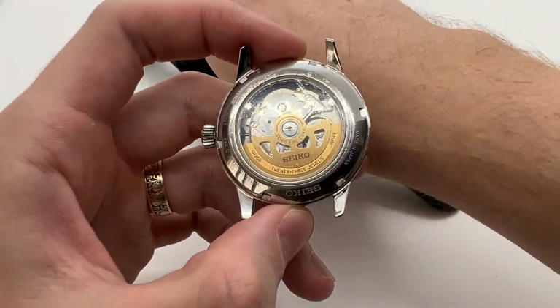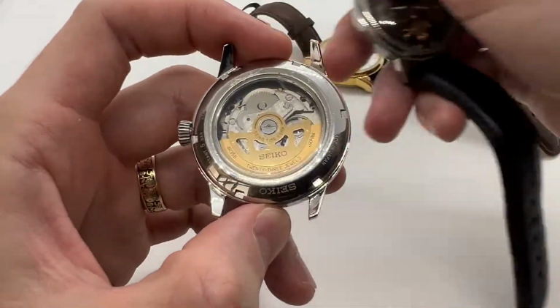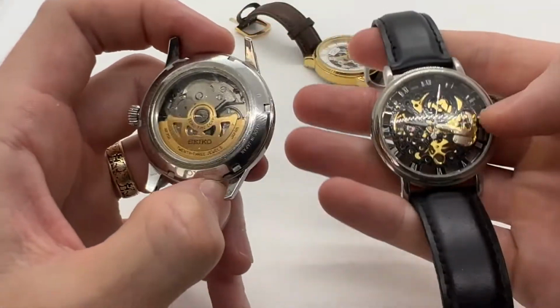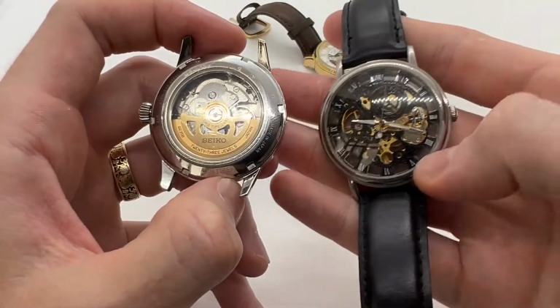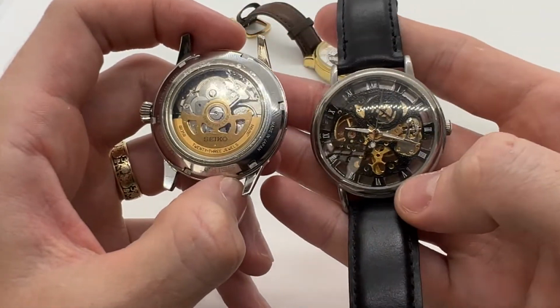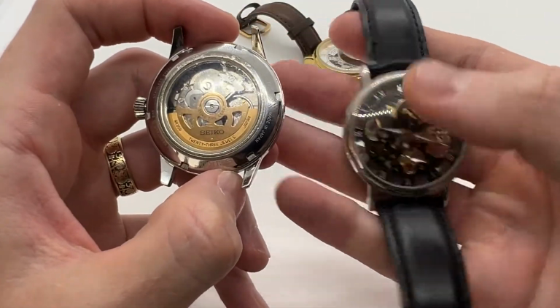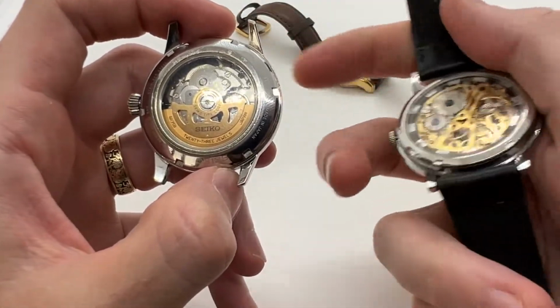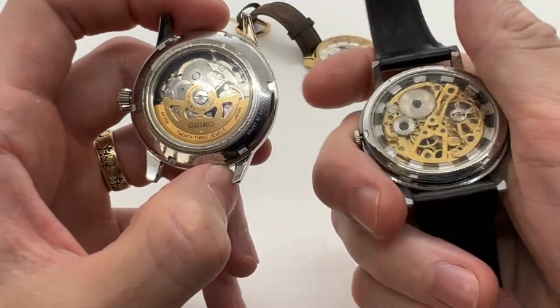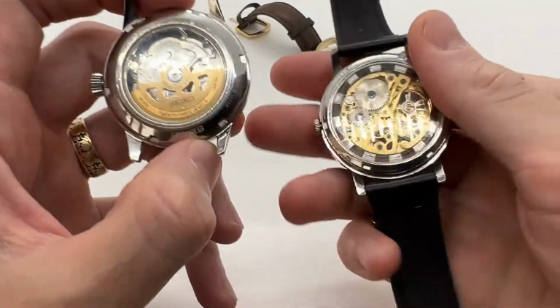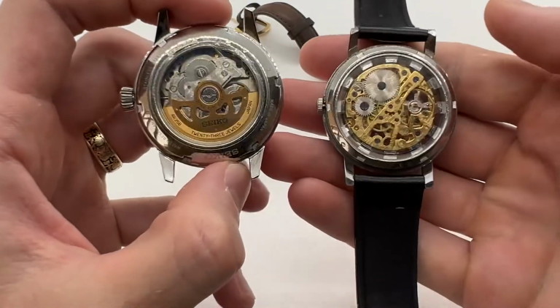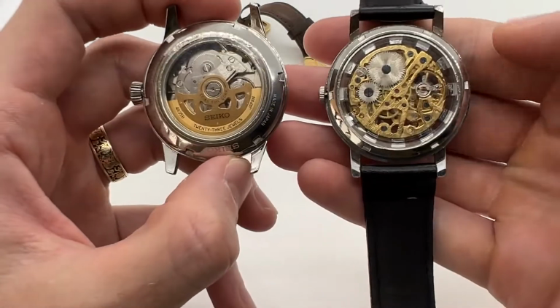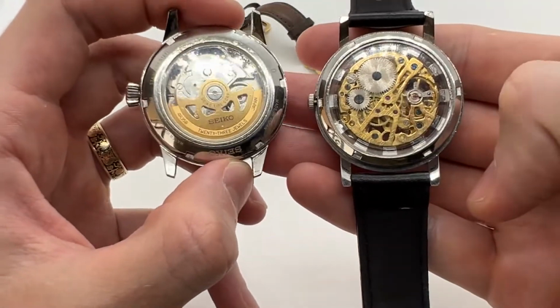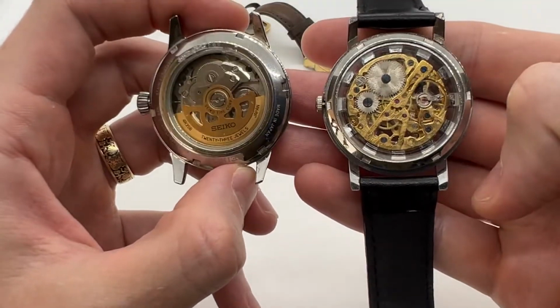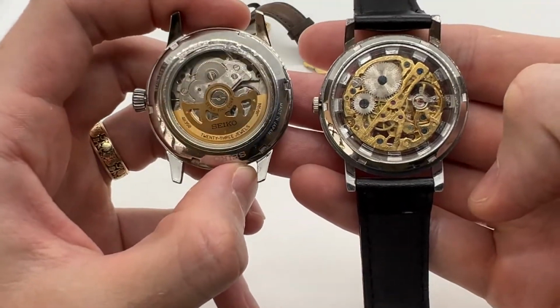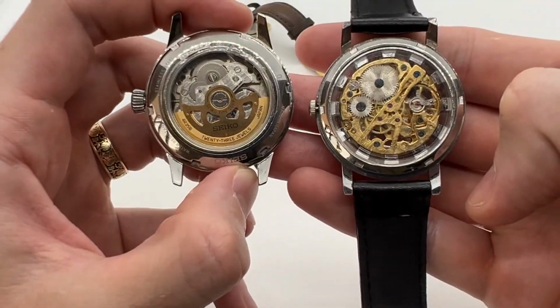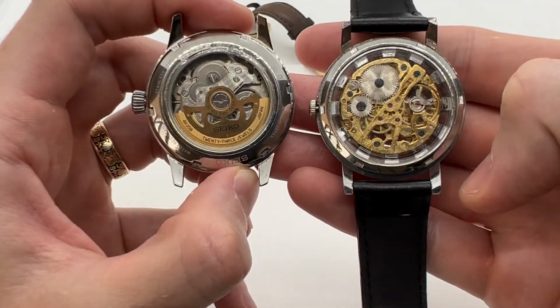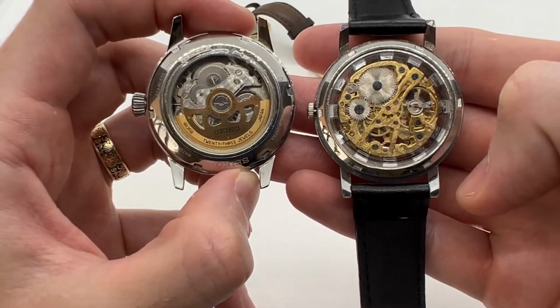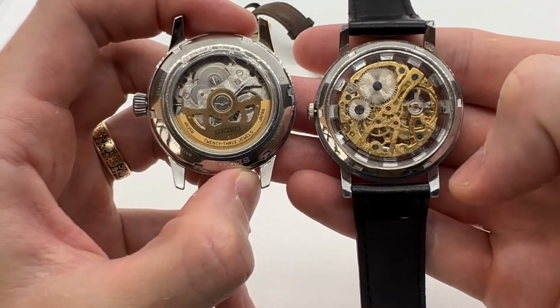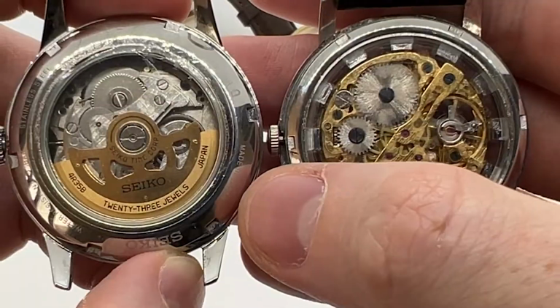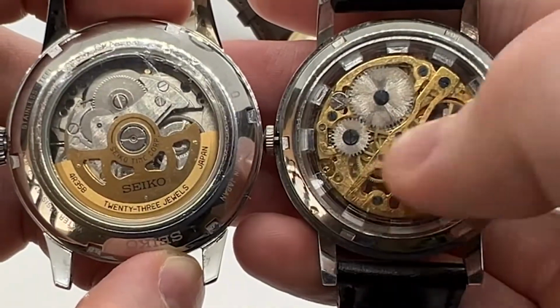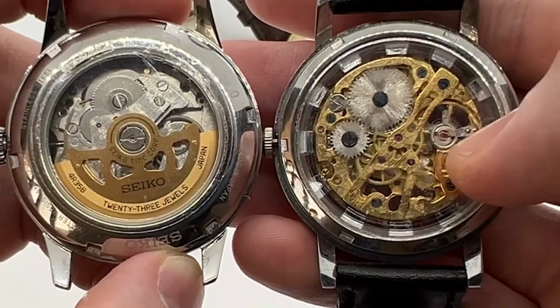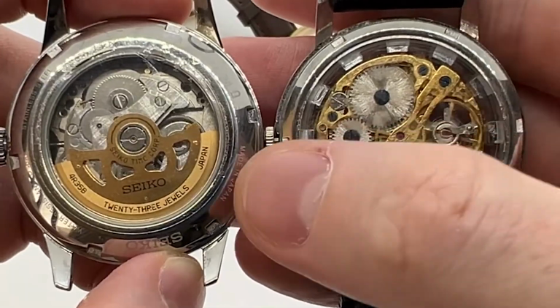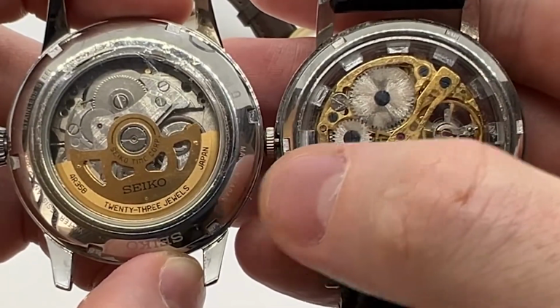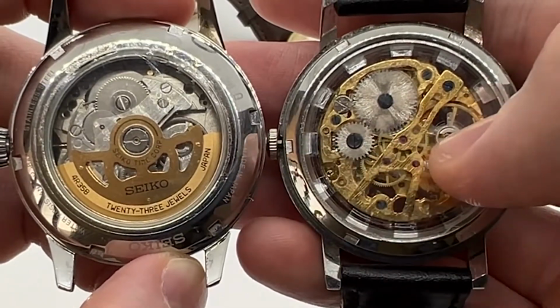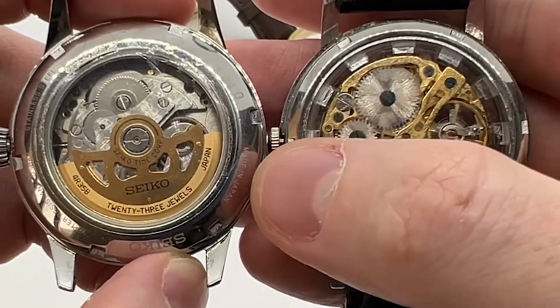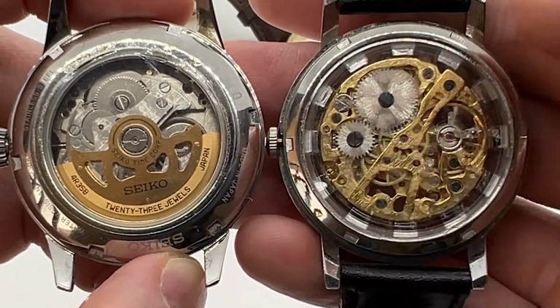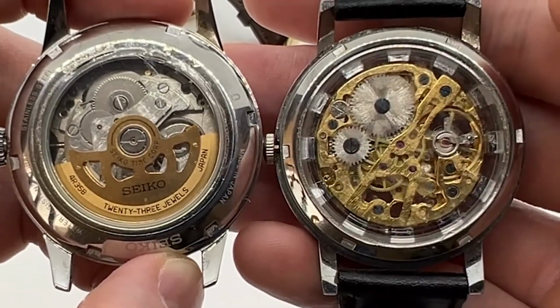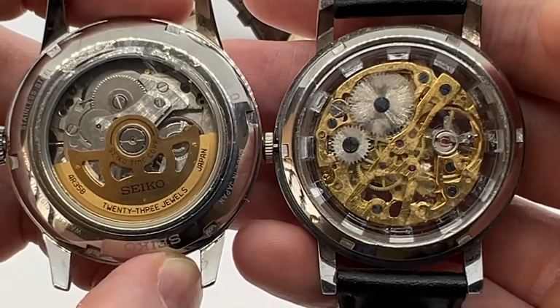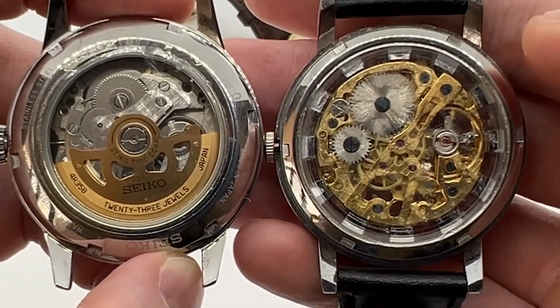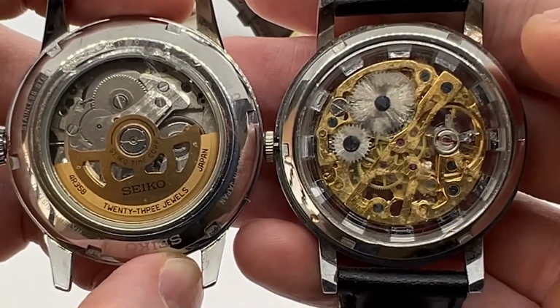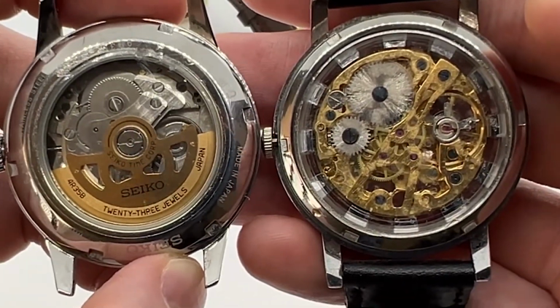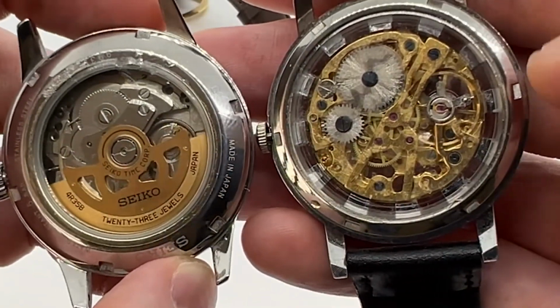Here we have a manual wind mechanical watch, and here on the back is where you can actually see the main difference. If you have a see-through back — an exposition case — just like these two, you can actually see the difference.